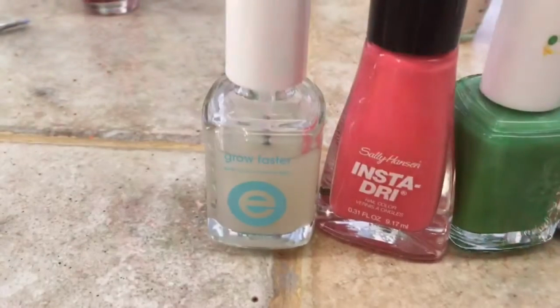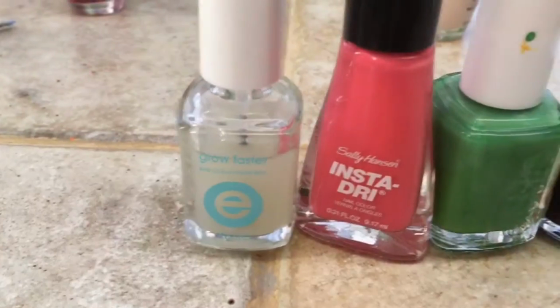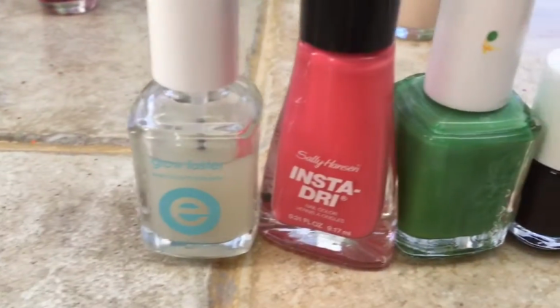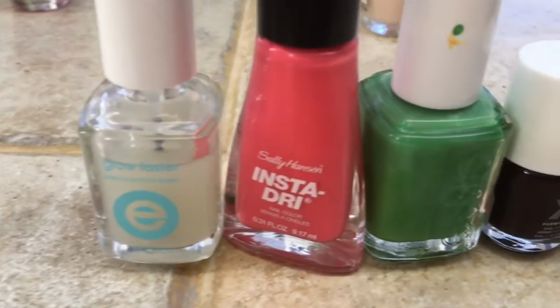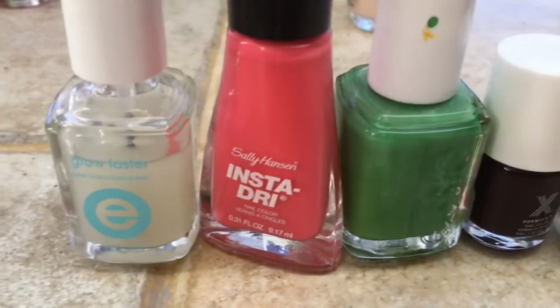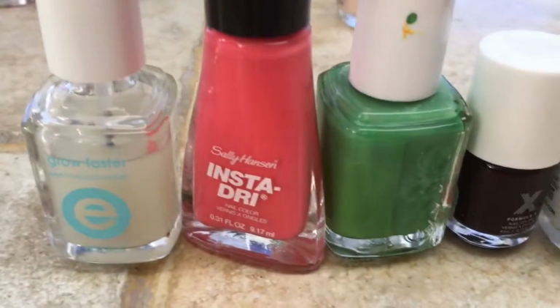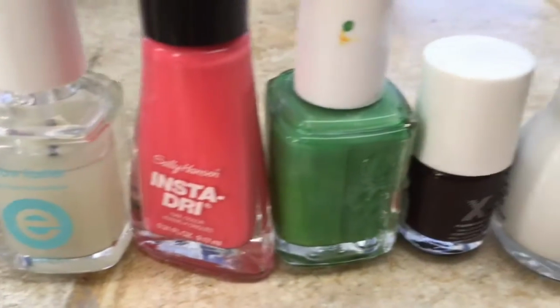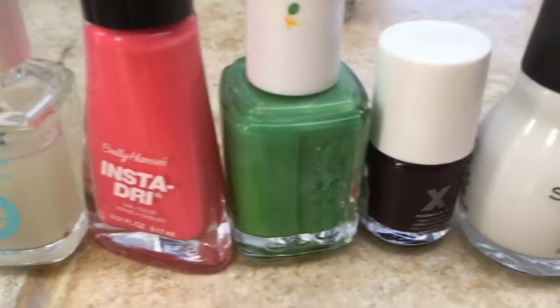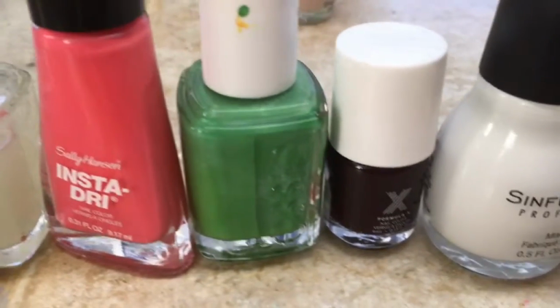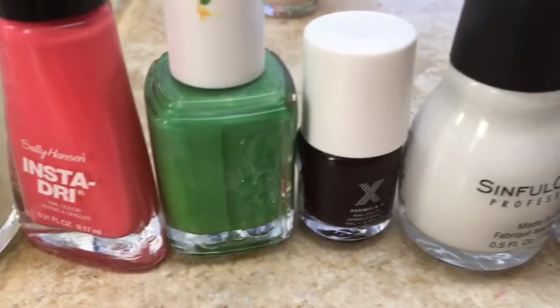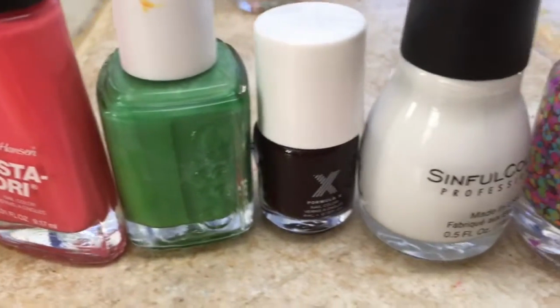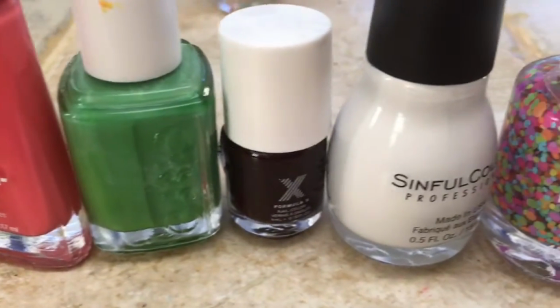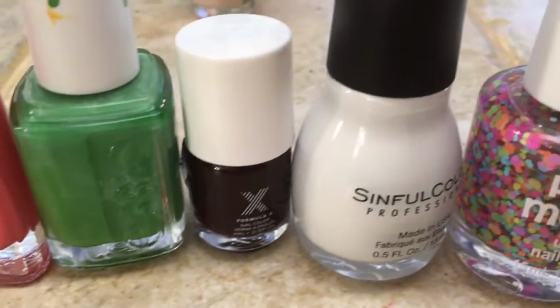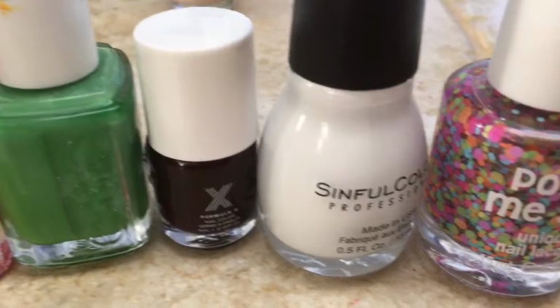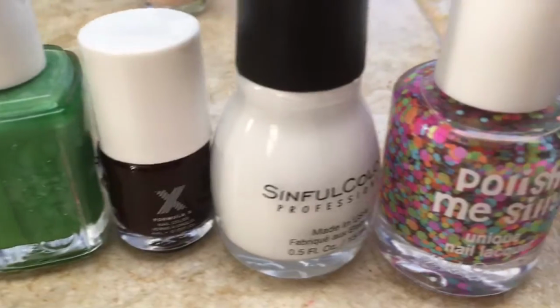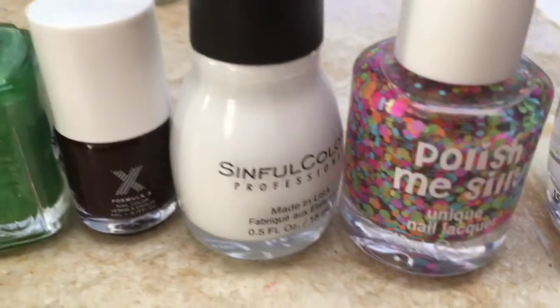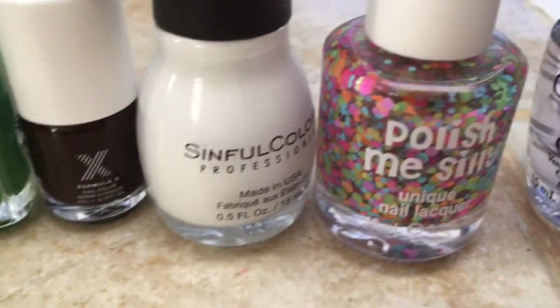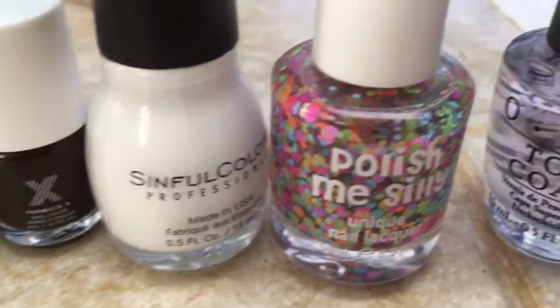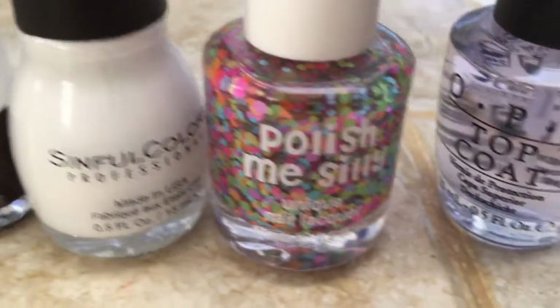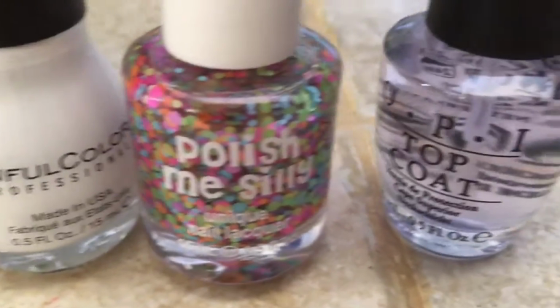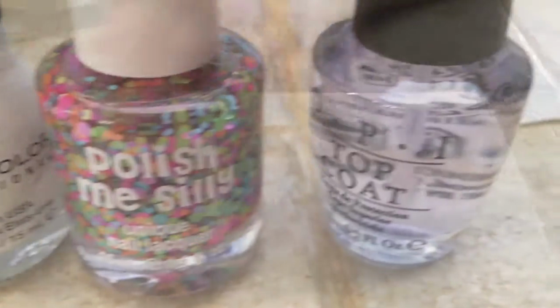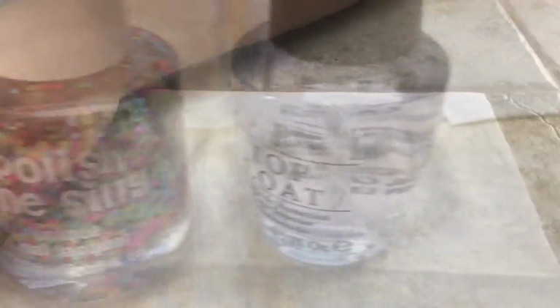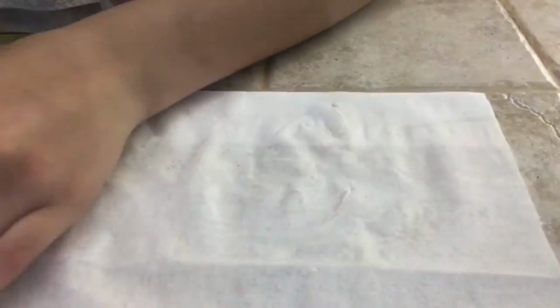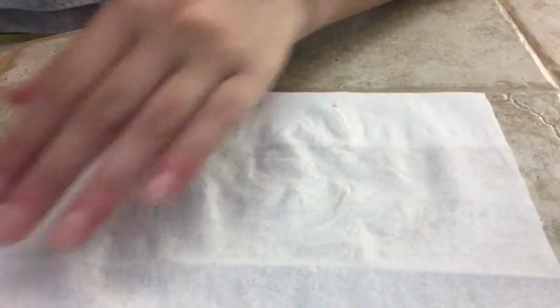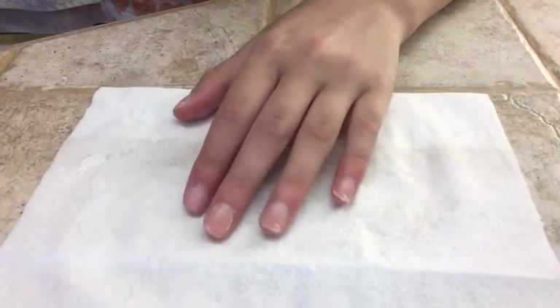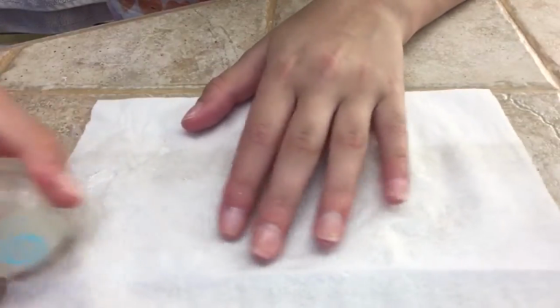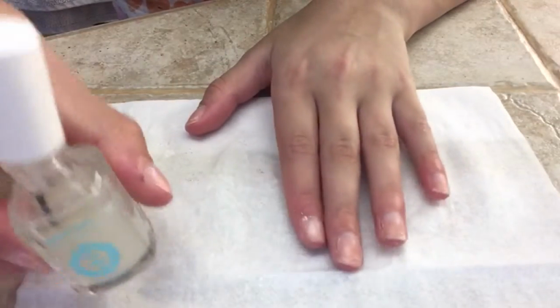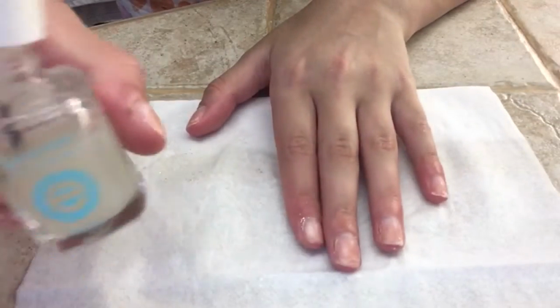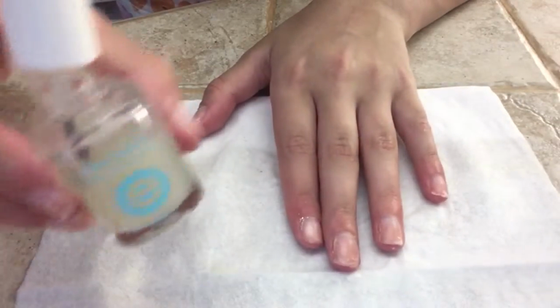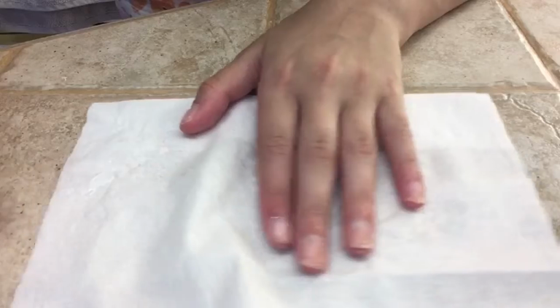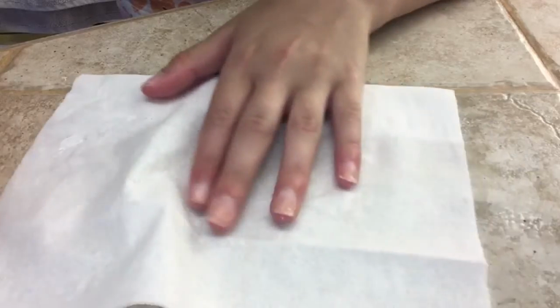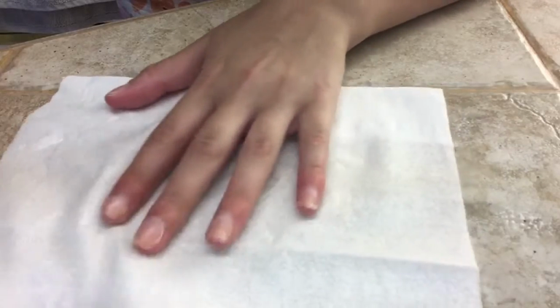What we need to make this nail design is base coat, coral polish or any color of your choice, green polish, brown polish, white polish, glitter polish or polka dot polish, and a top coat.